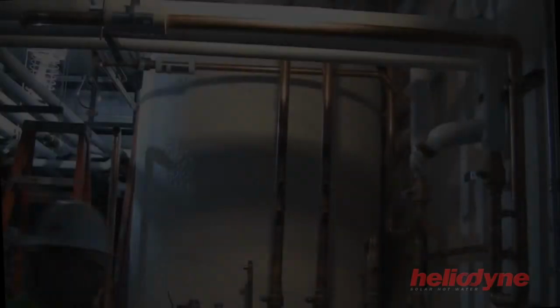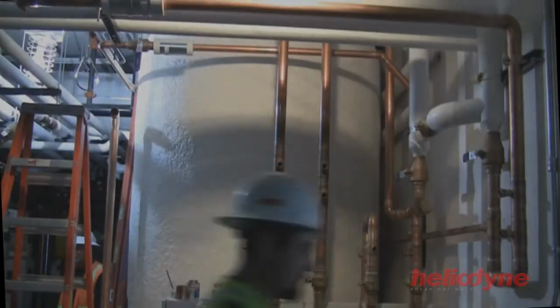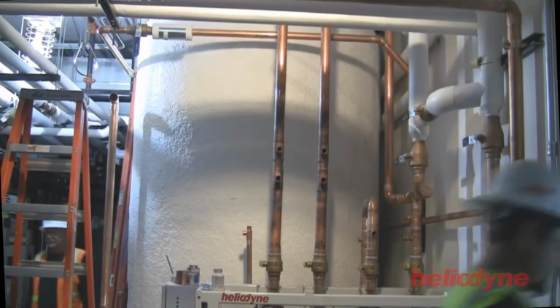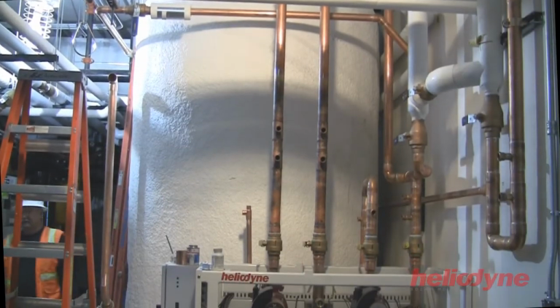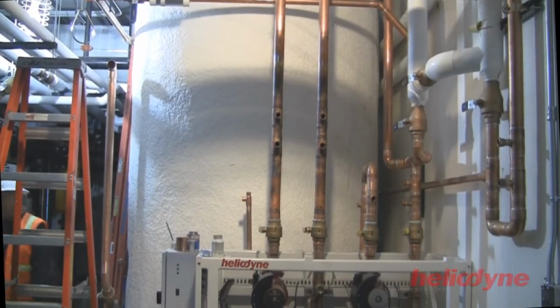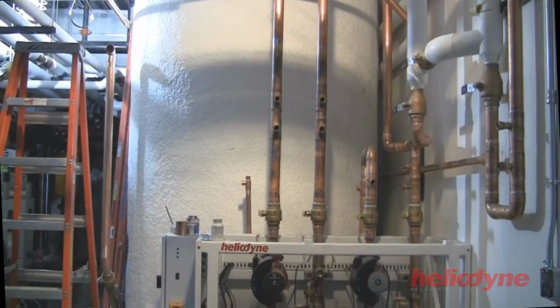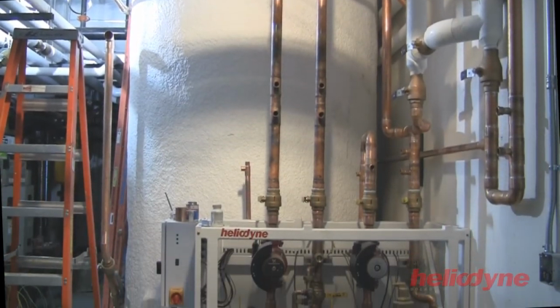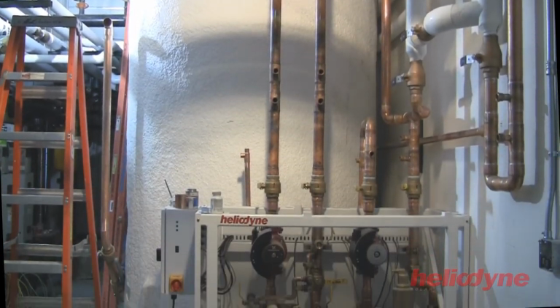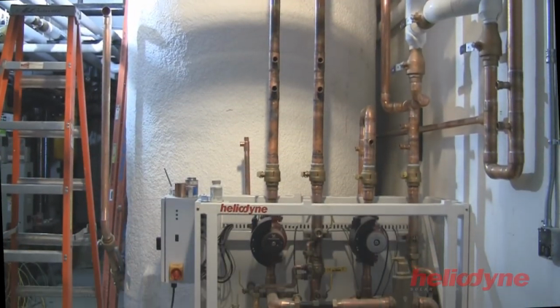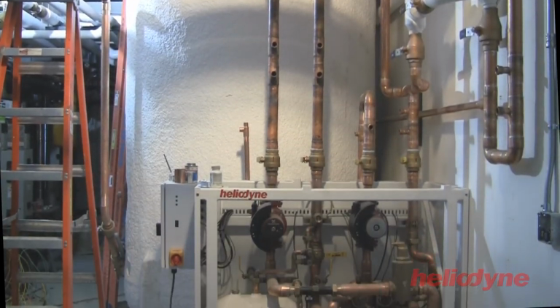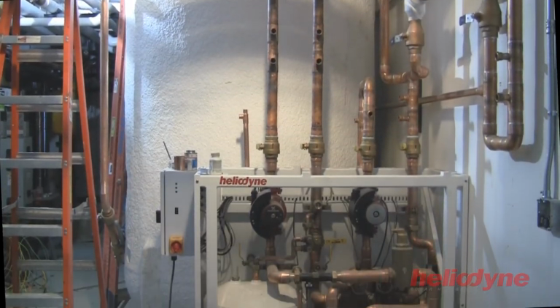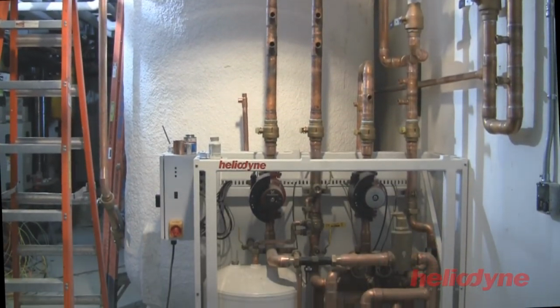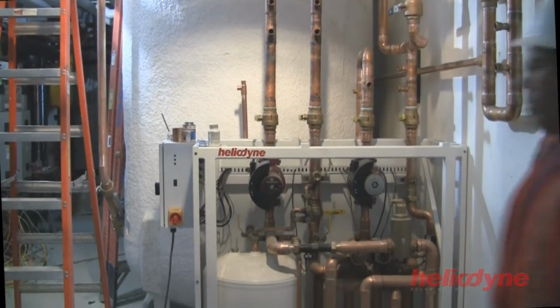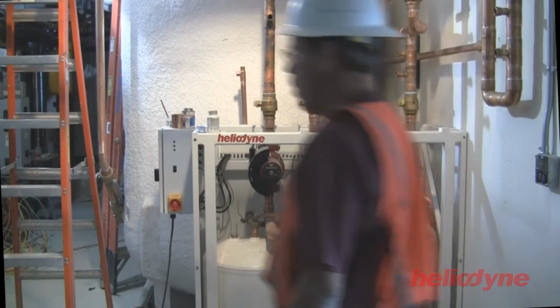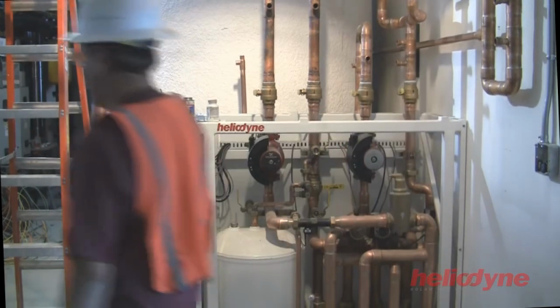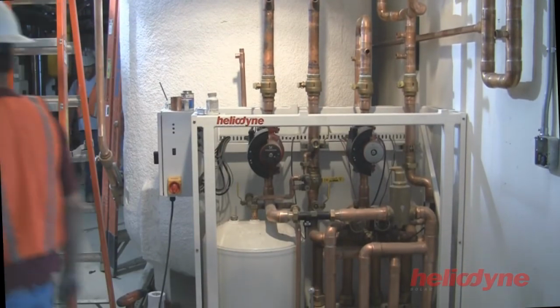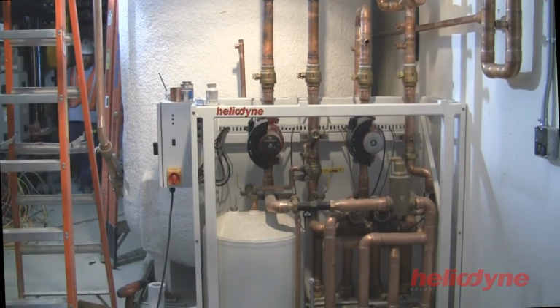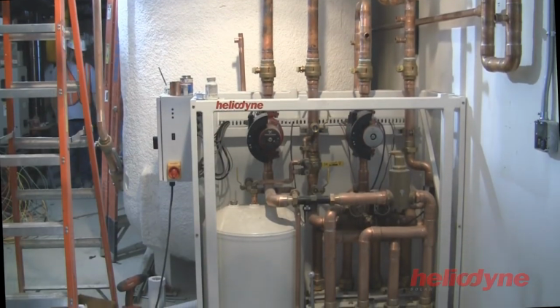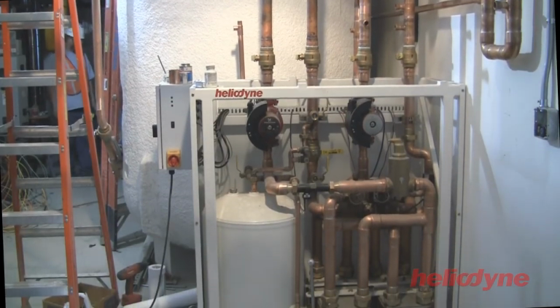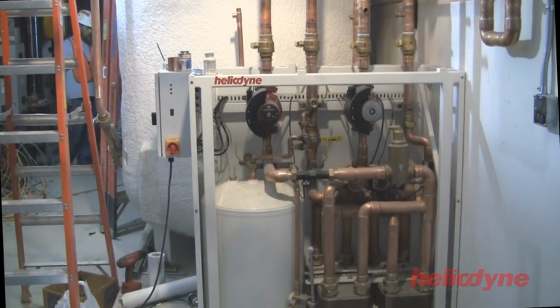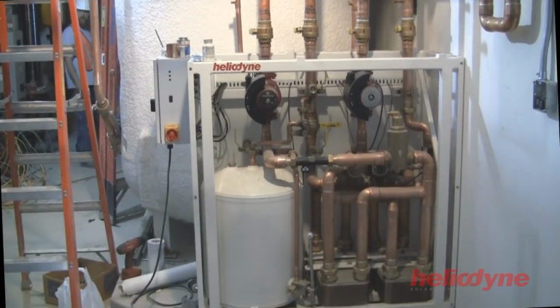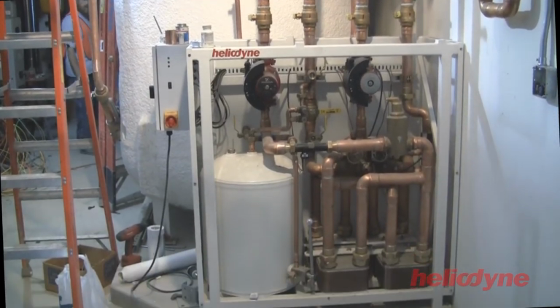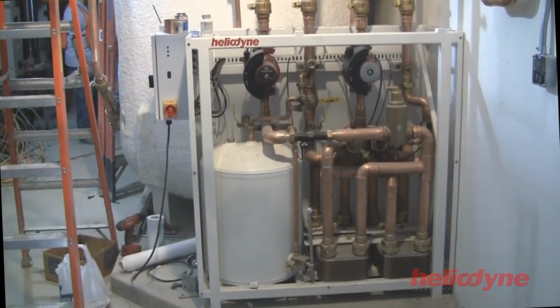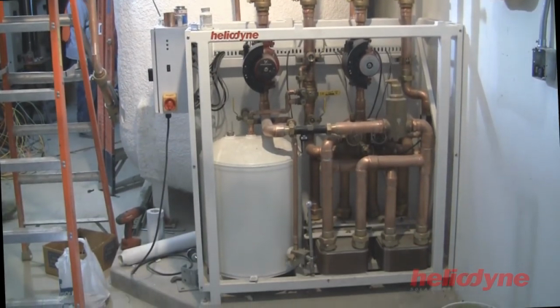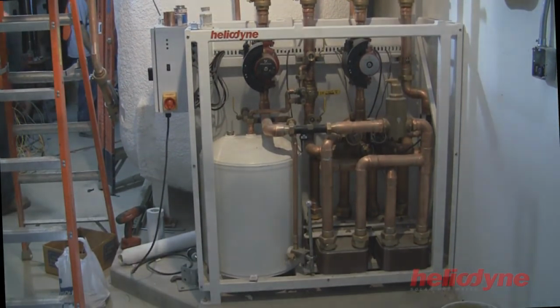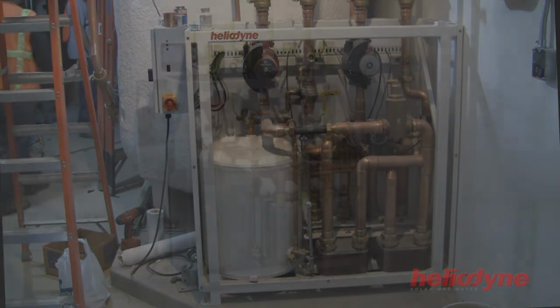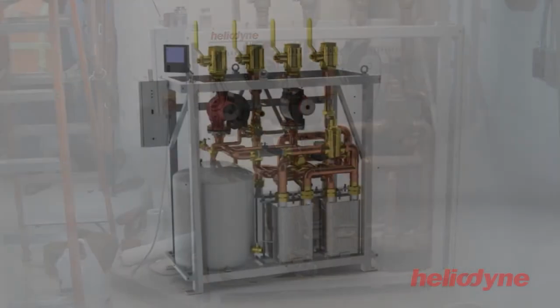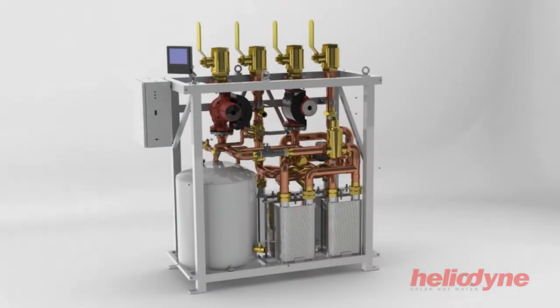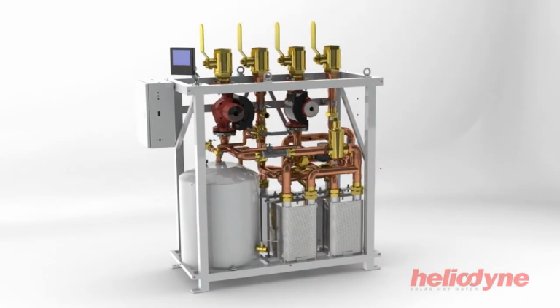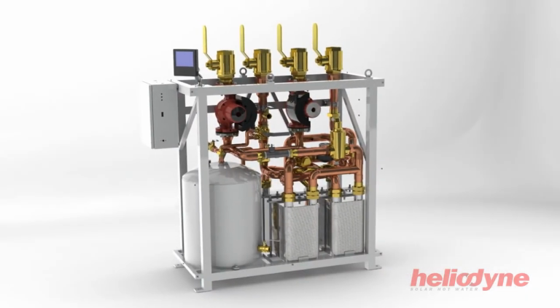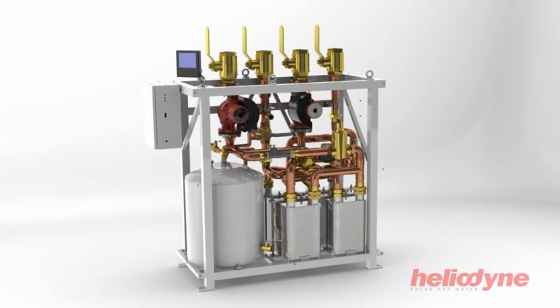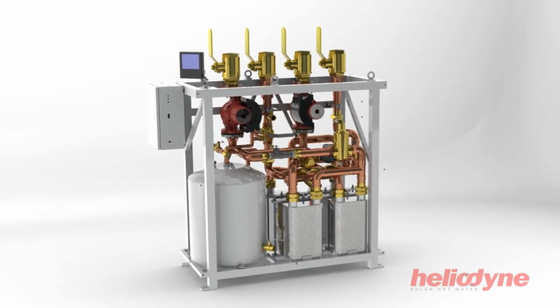The HCOM is a first for the solar thermal industry. Its compactness, pre-engineered design, and ease of assembly can significantly reduce design and installation time, making the overall commercial solar install process much simpler.